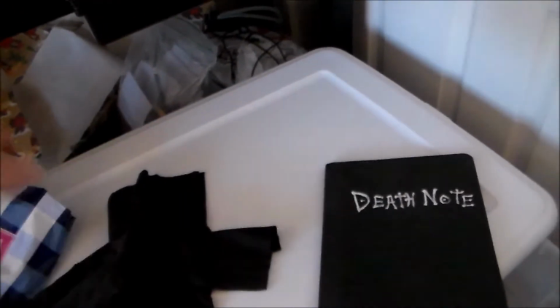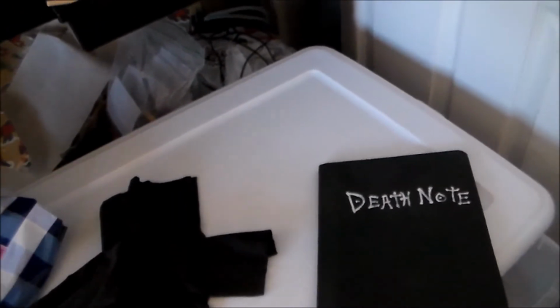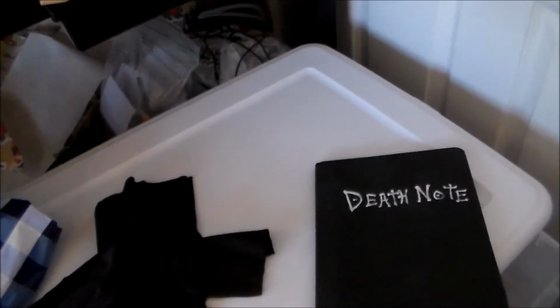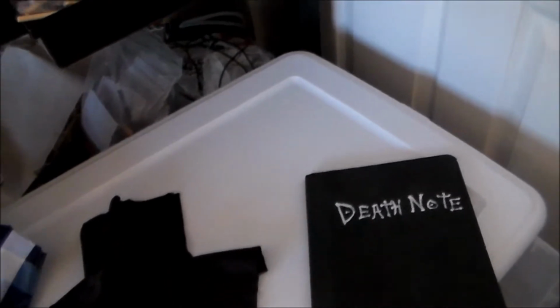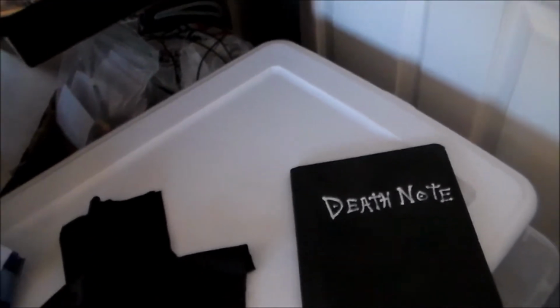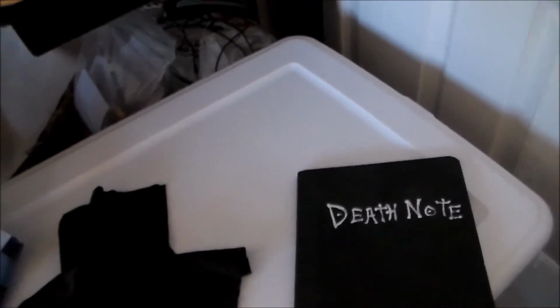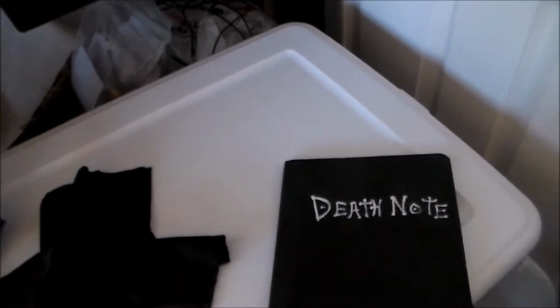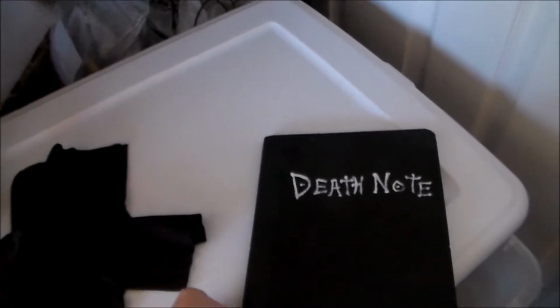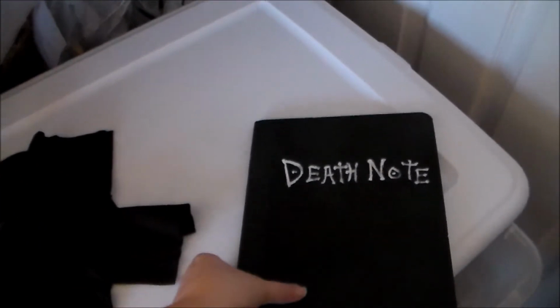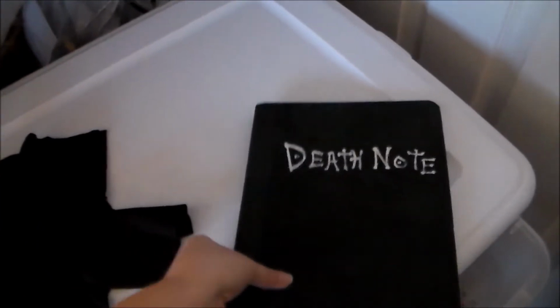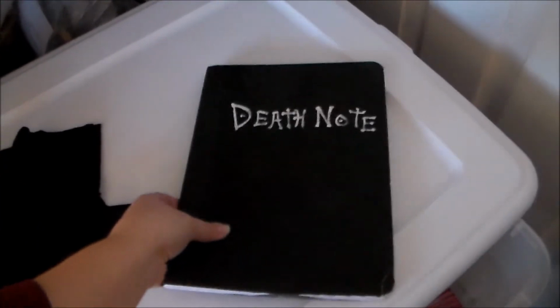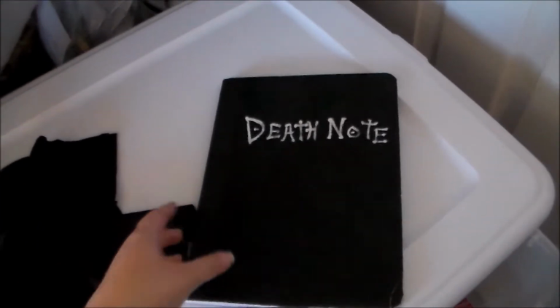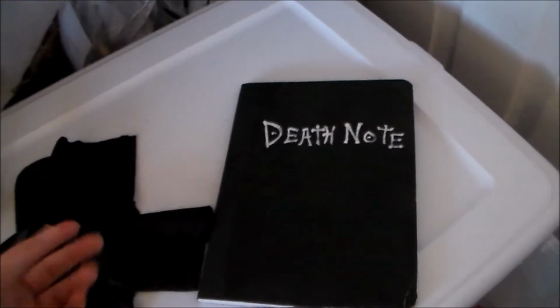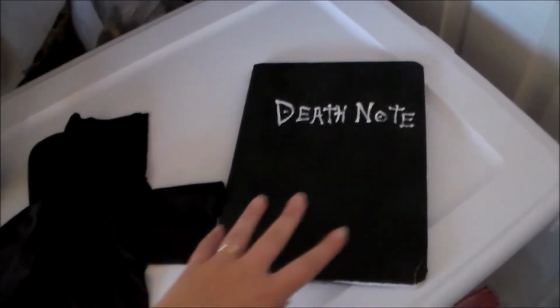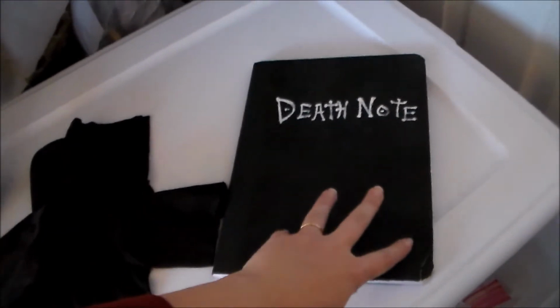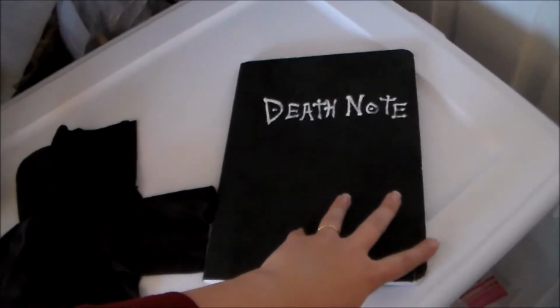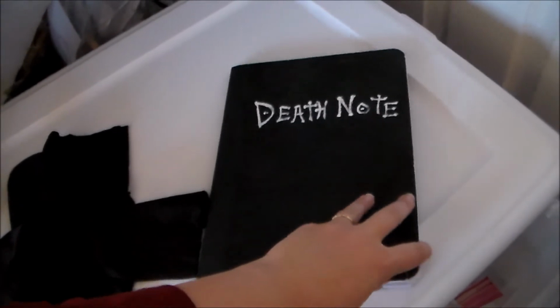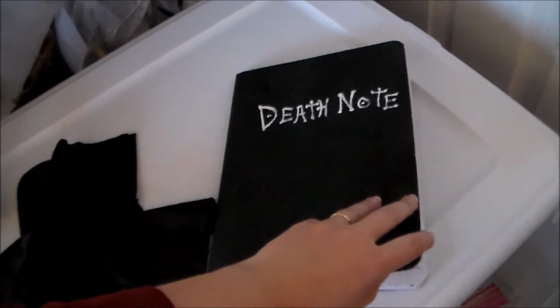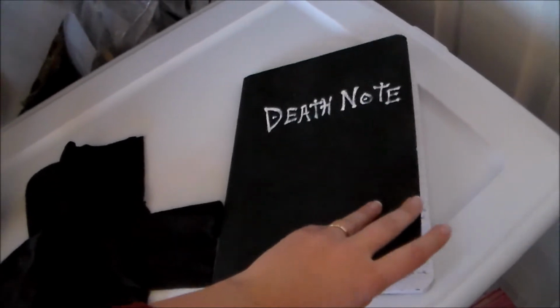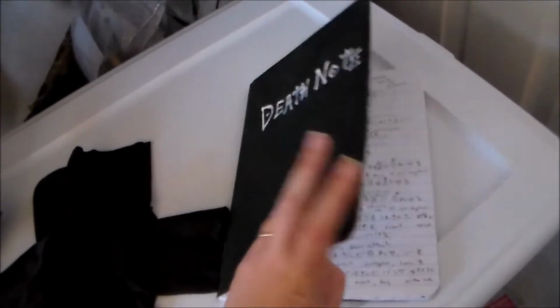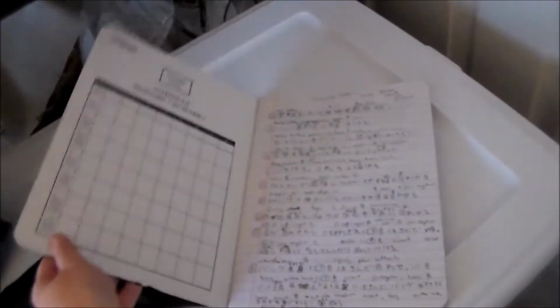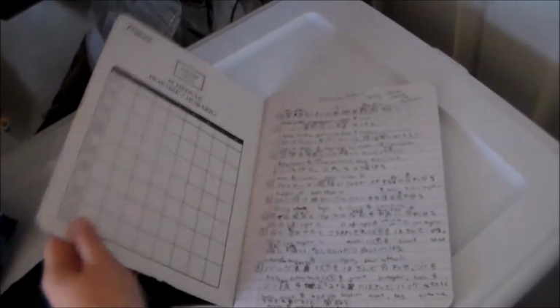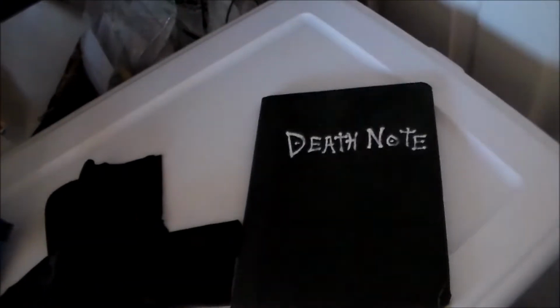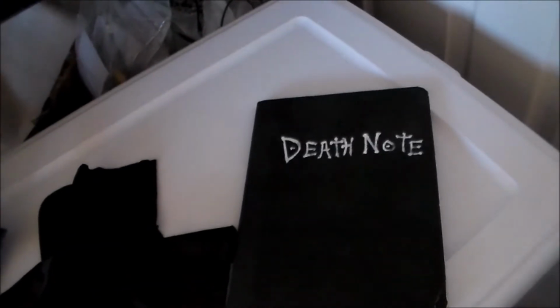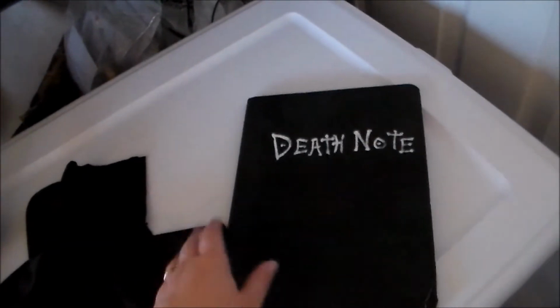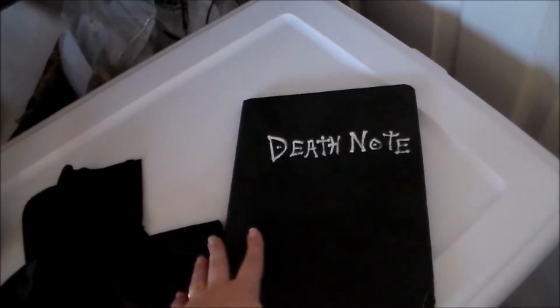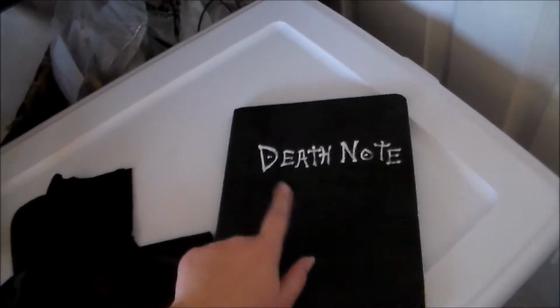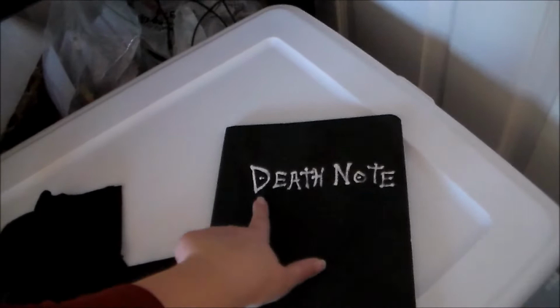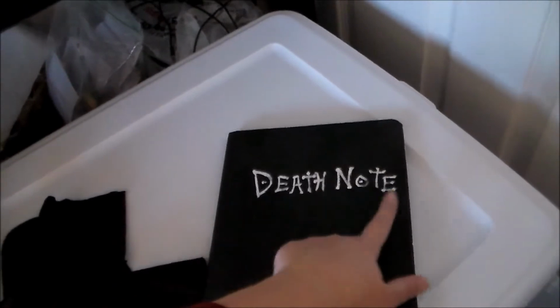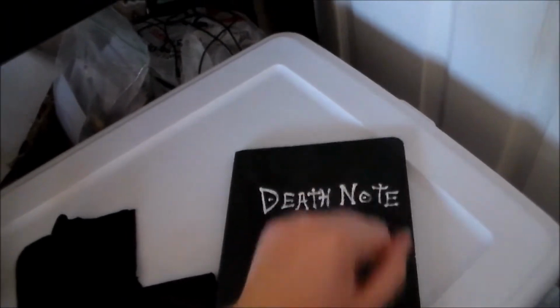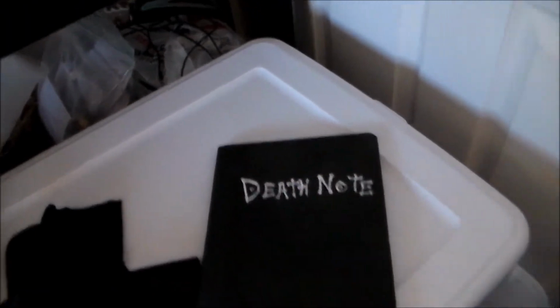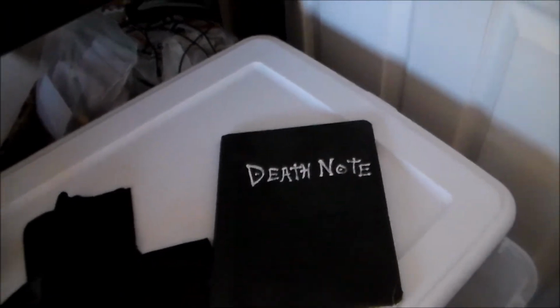For the Death Note, you could go out and buy Death Notes, but I was on a budget, so I got an old composition book, painted it black, and then painted the Death Note design onto it.